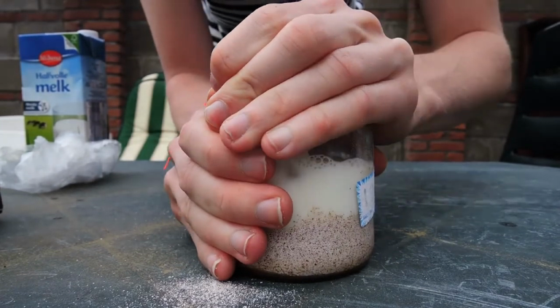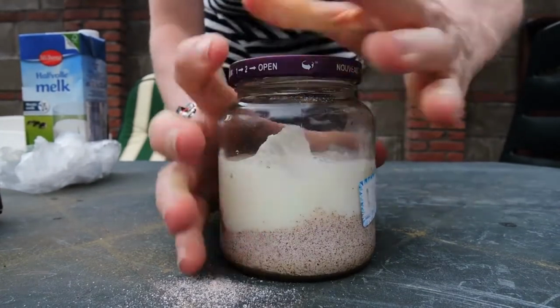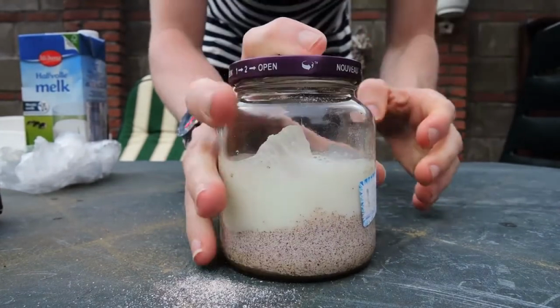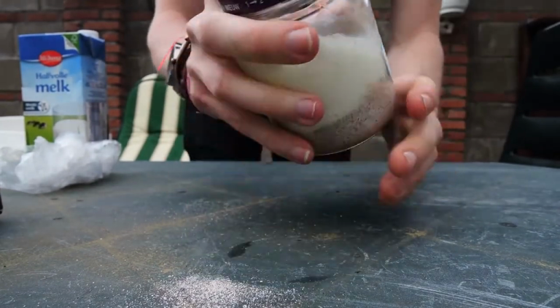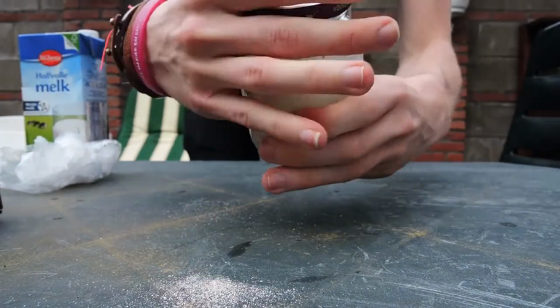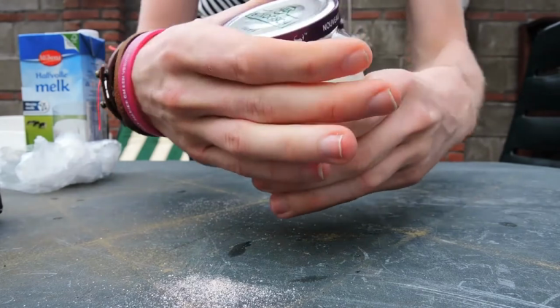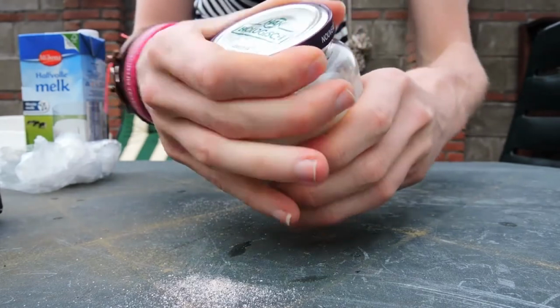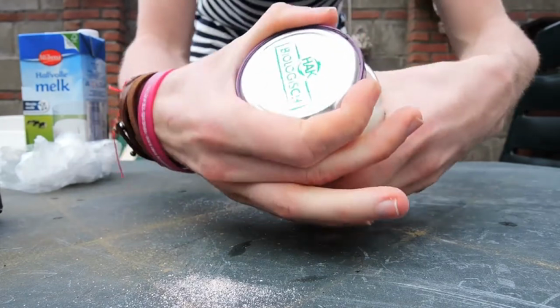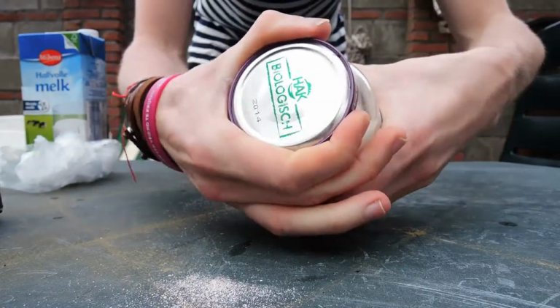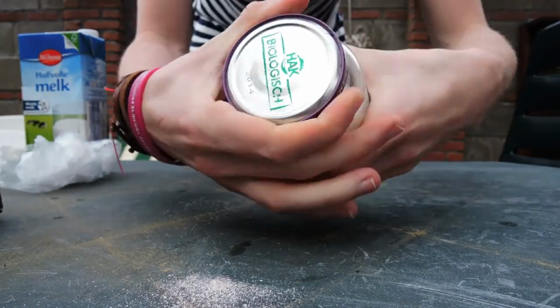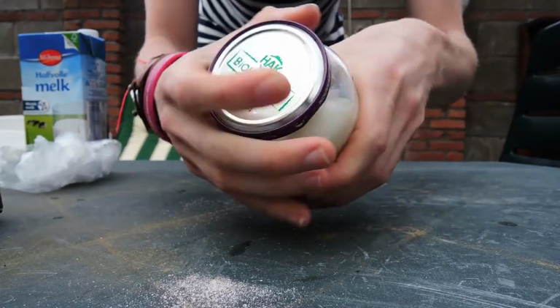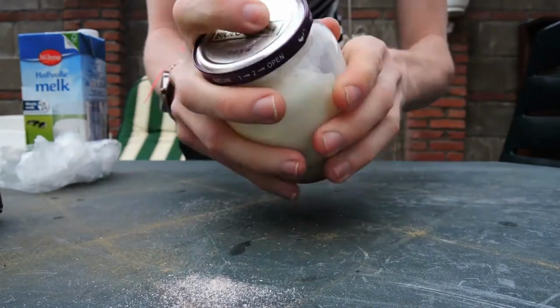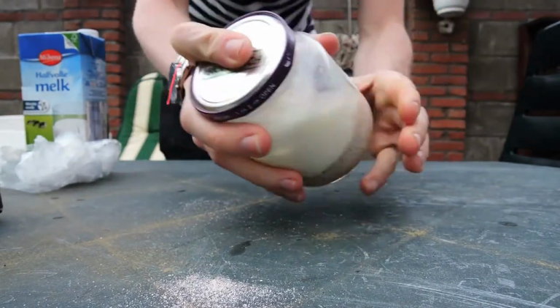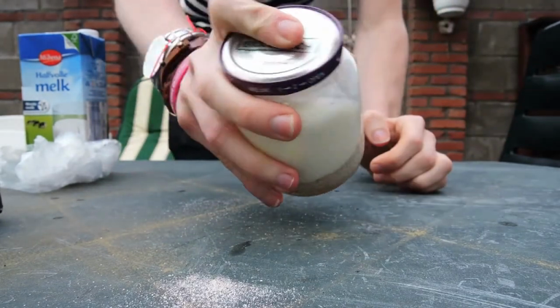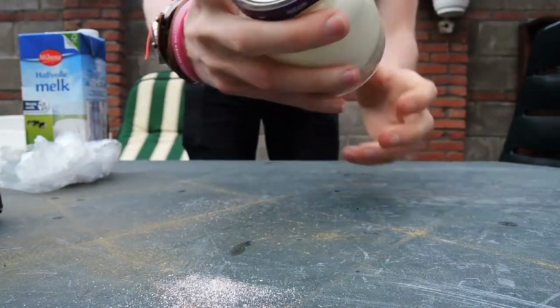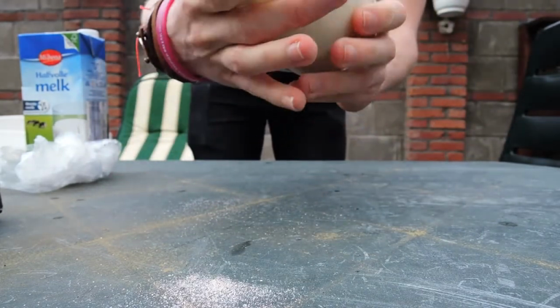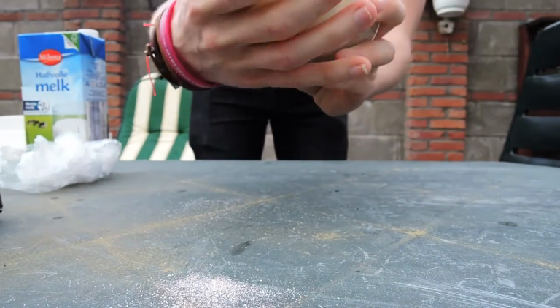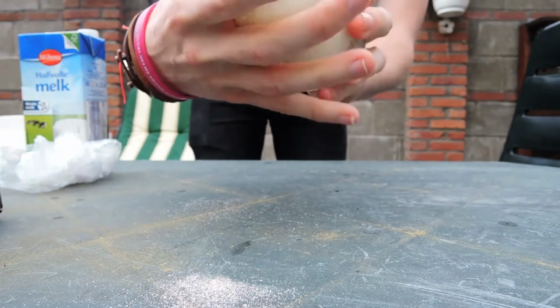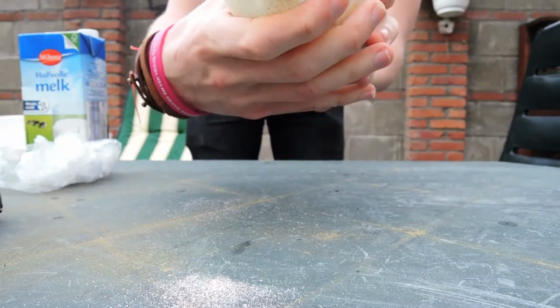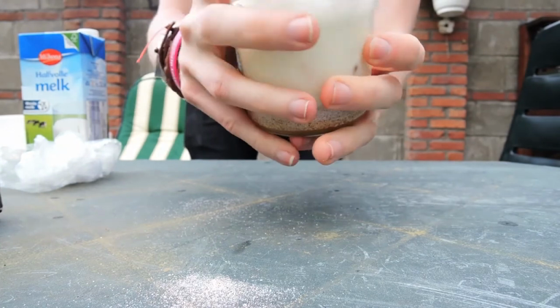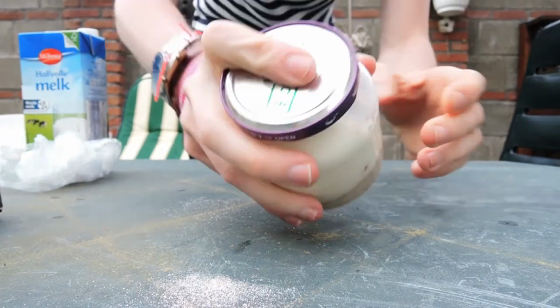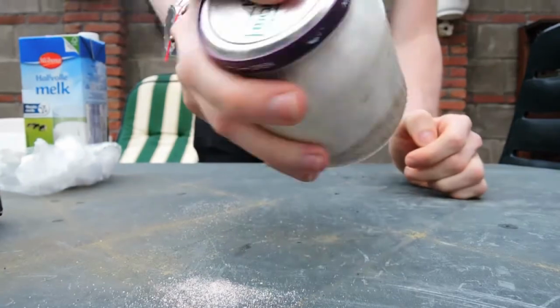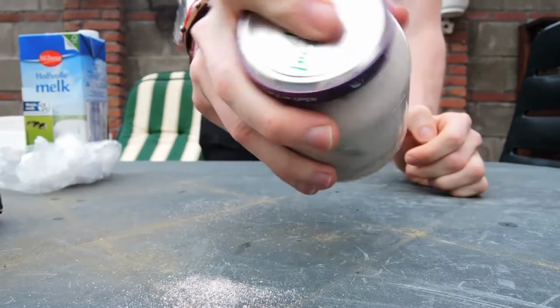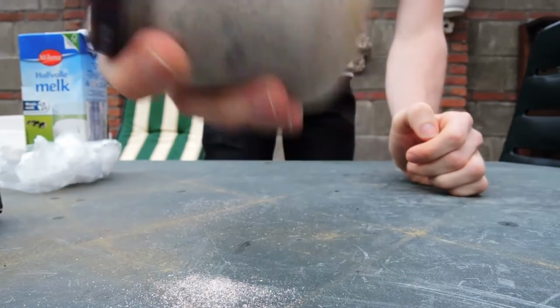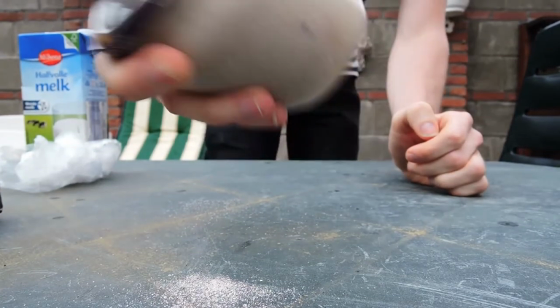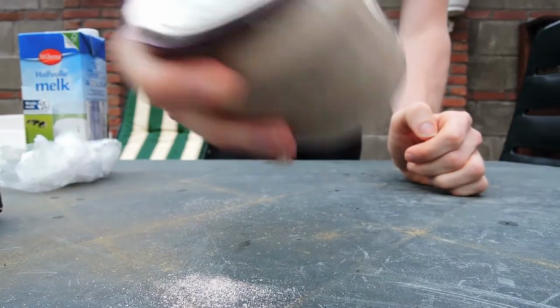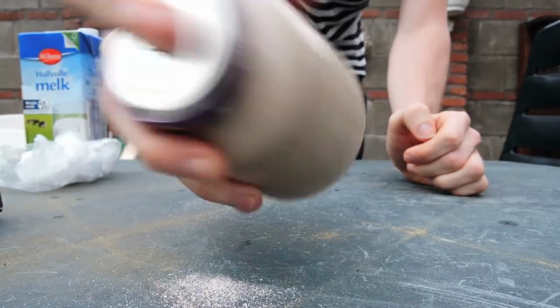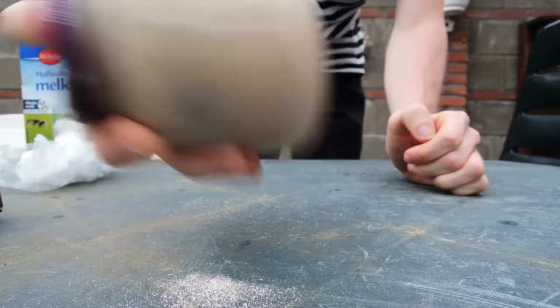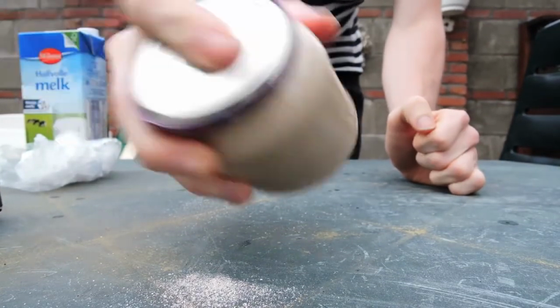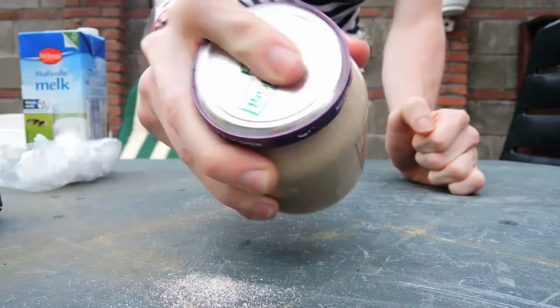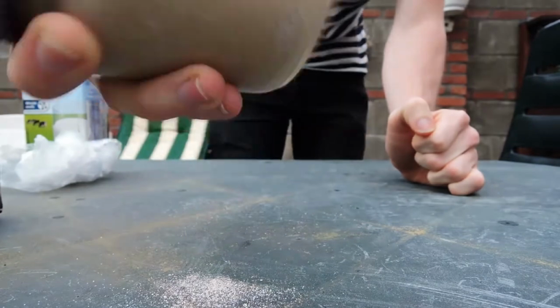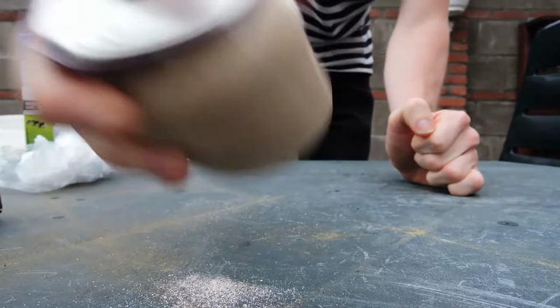When the ice is almost completely covered with milk, it's time to put the lid on and start shaking. Make sure that the lid is on very tightly or you will make a huge mess. A fun idea is to give all your friends a jar and start shaking together.